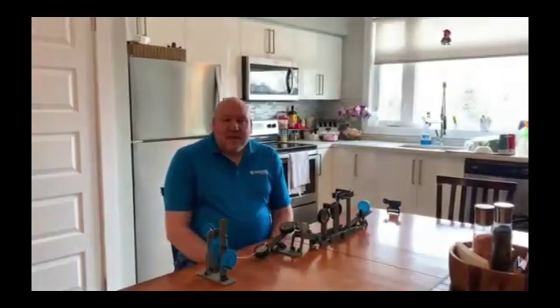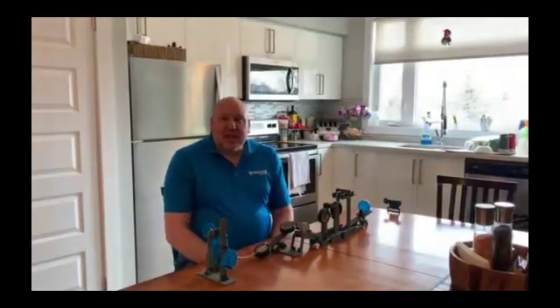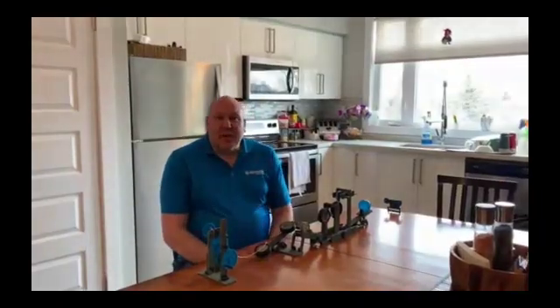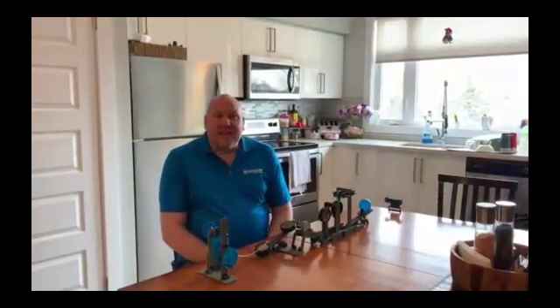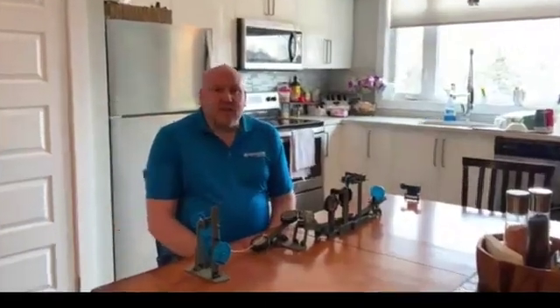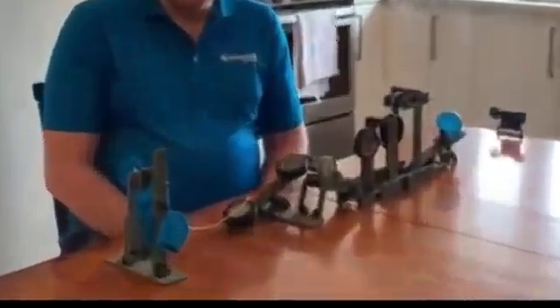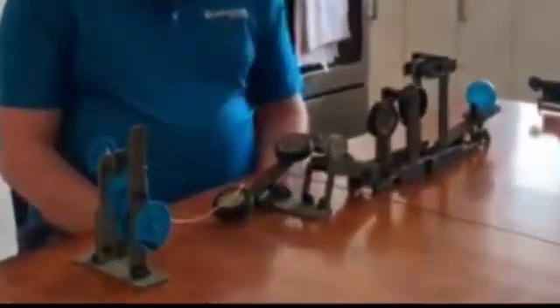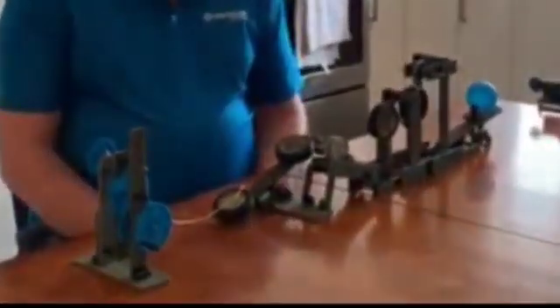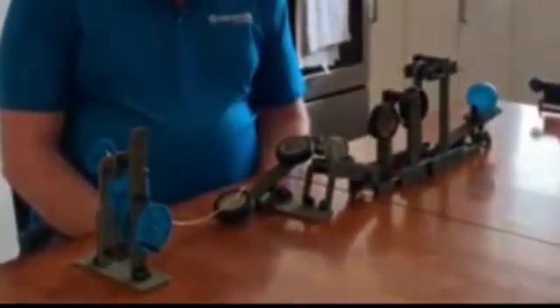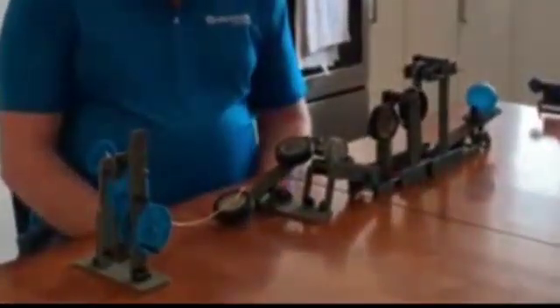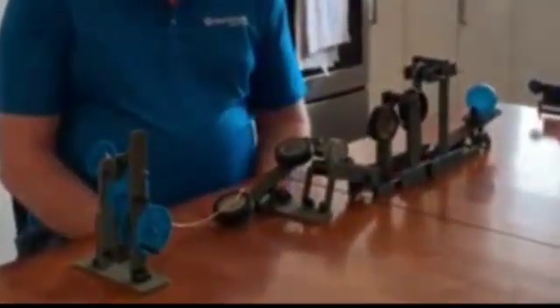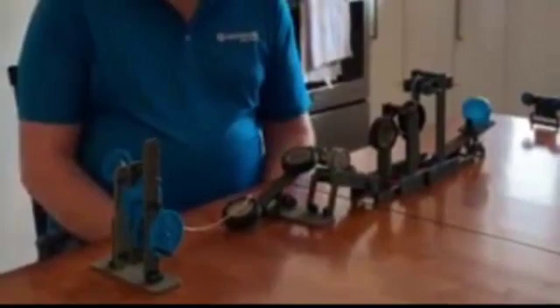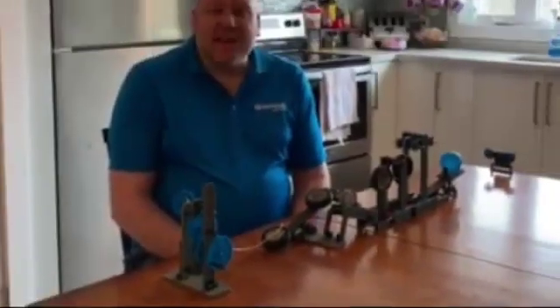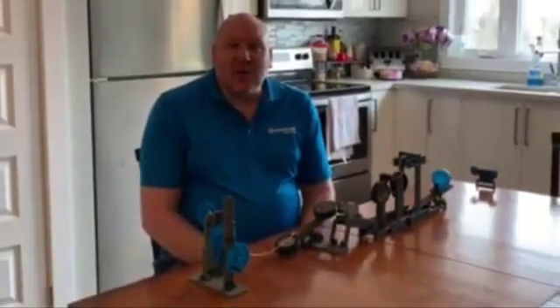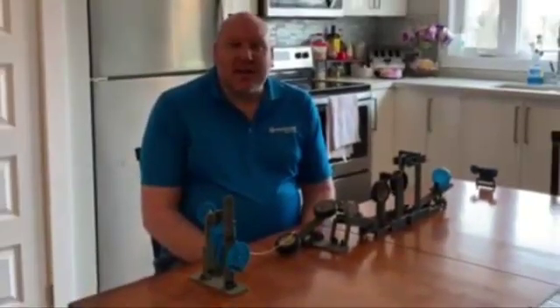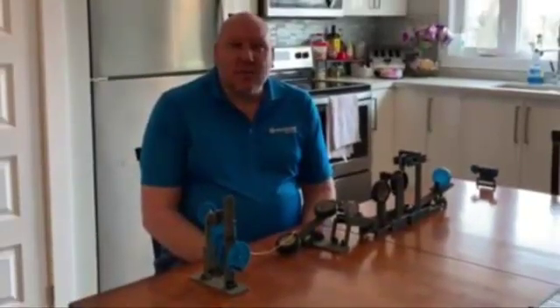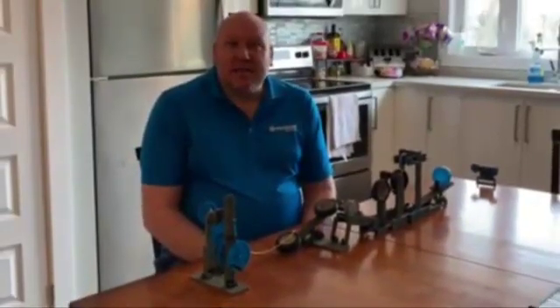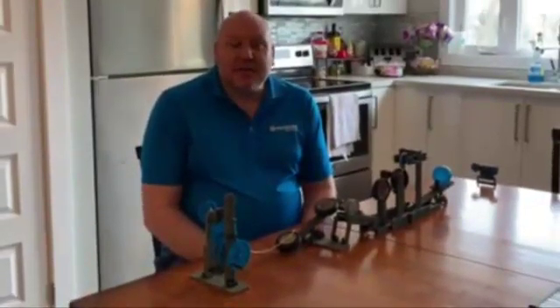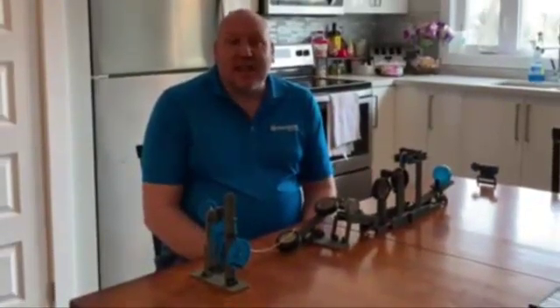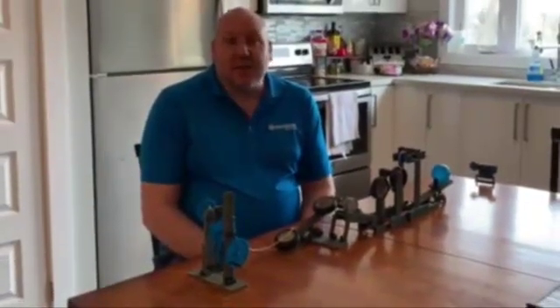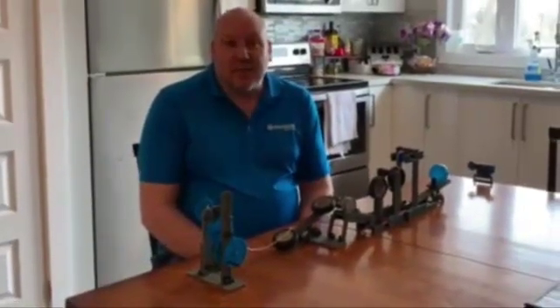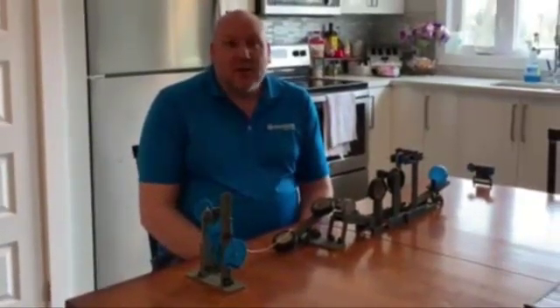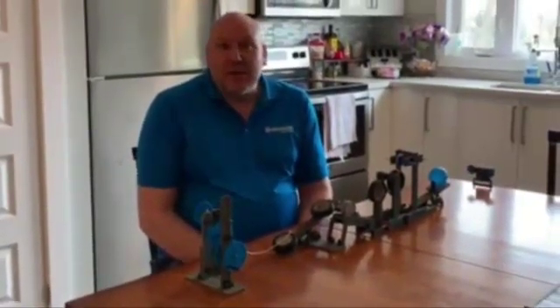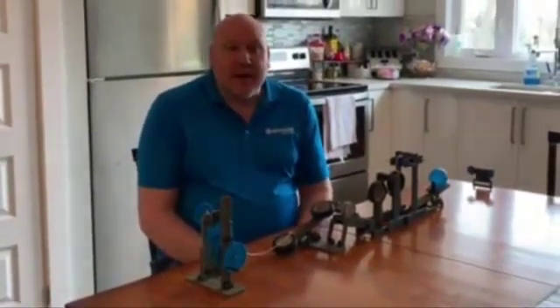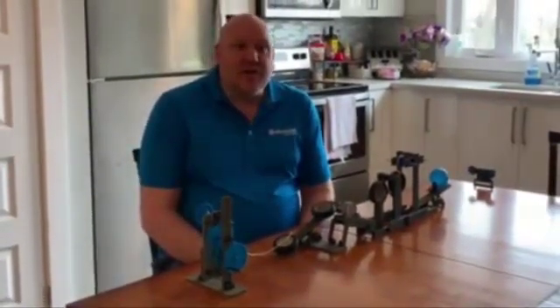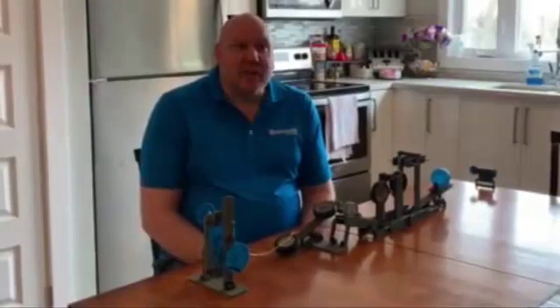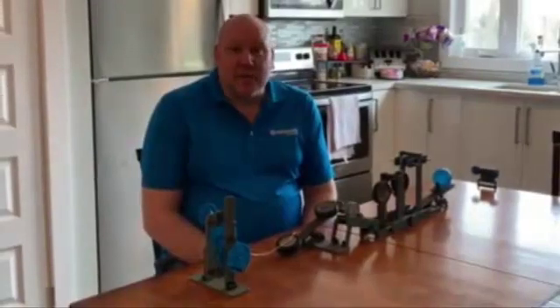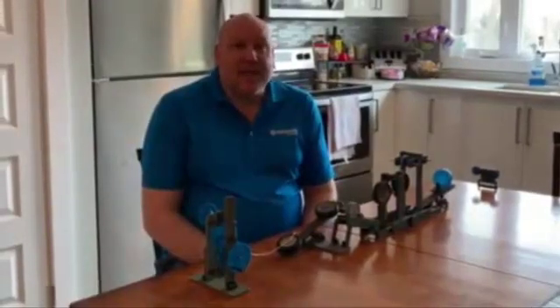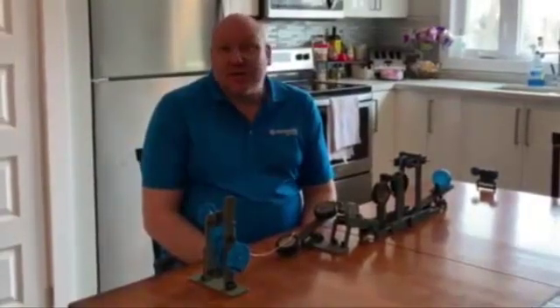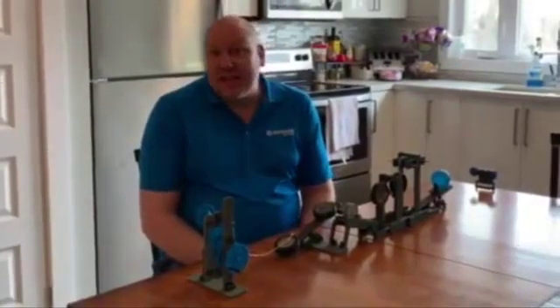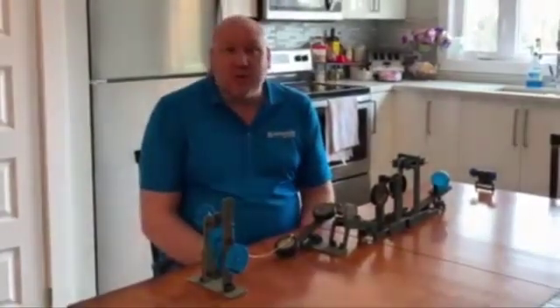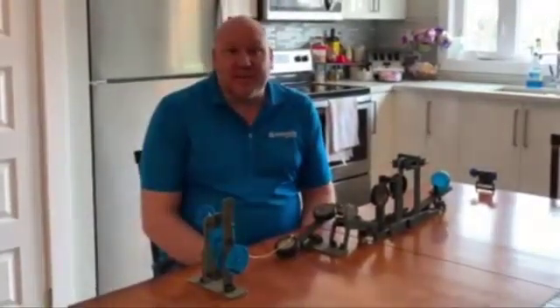Dean Jacks here from iDesign Solutions. Today's video is on bringing VEX IQ into the classroom to teach basic scientific principles. So it can be used for engineering, it can be used for math, it can be used for science, it can be used for physics.